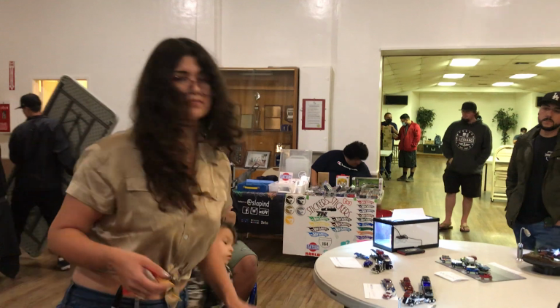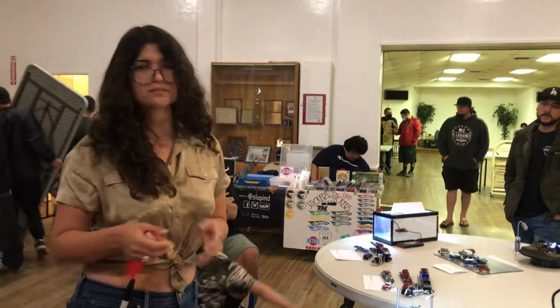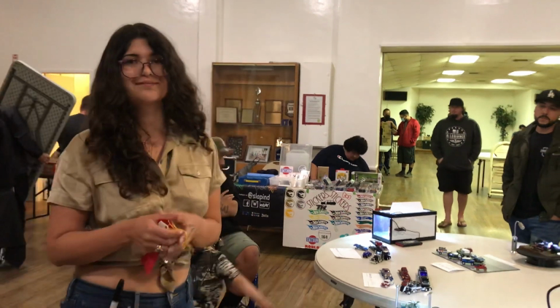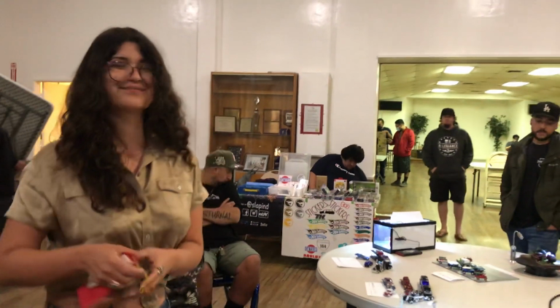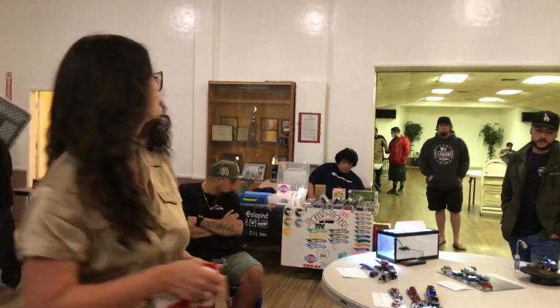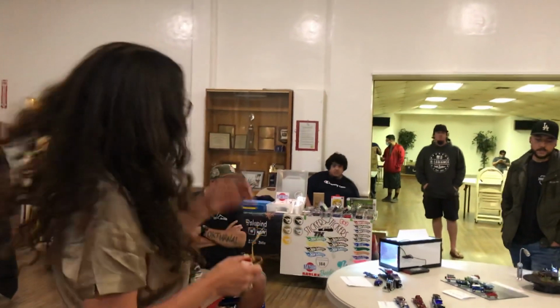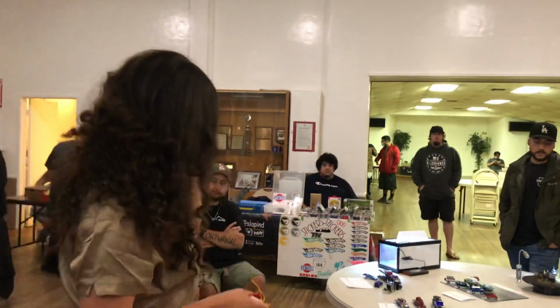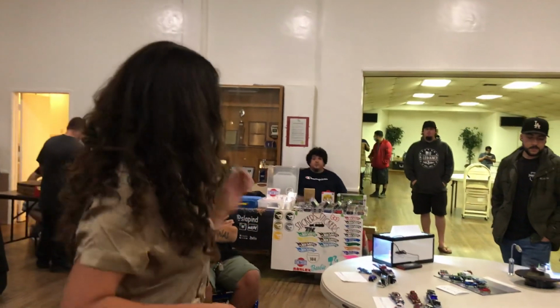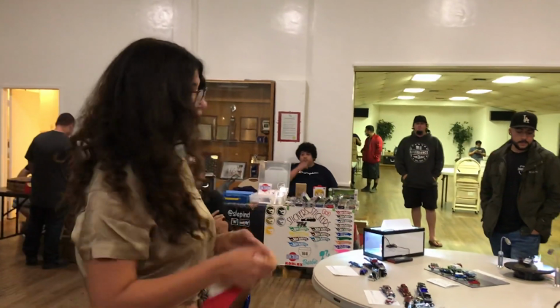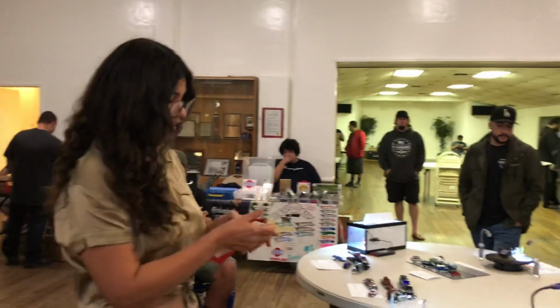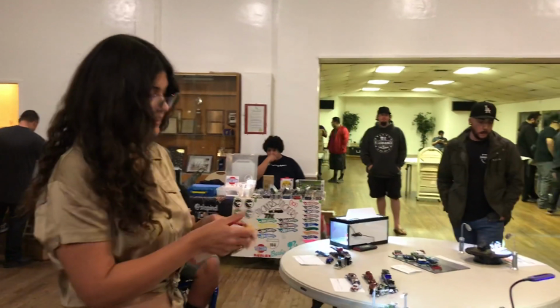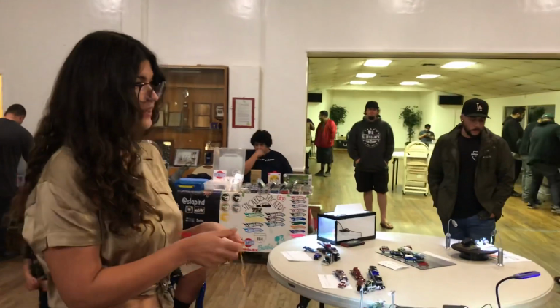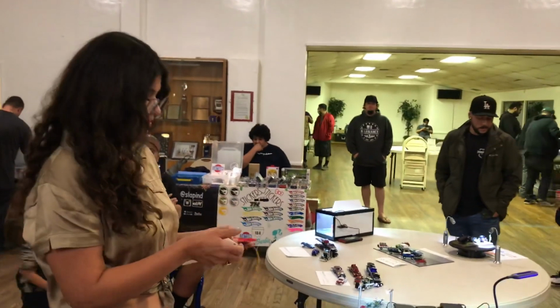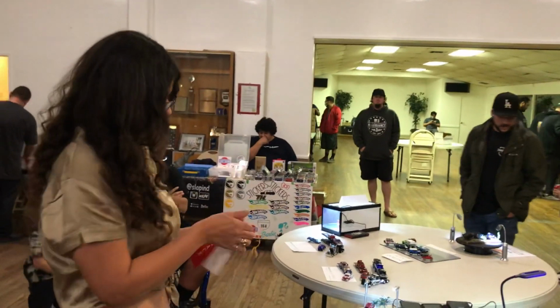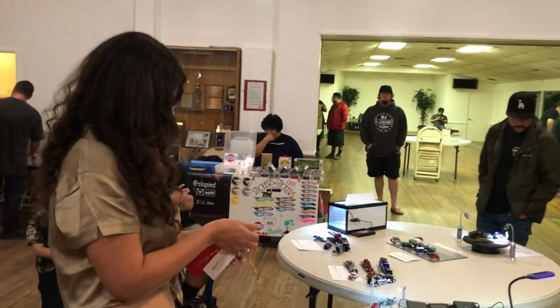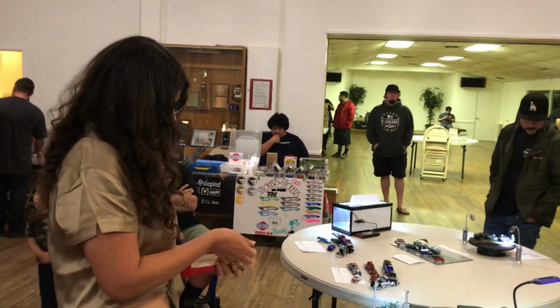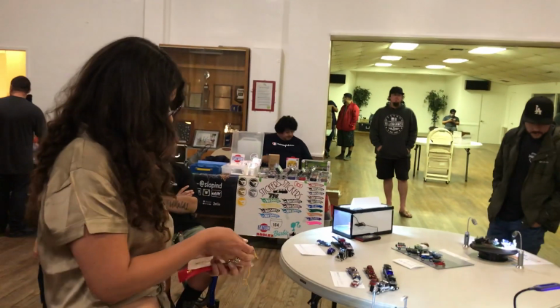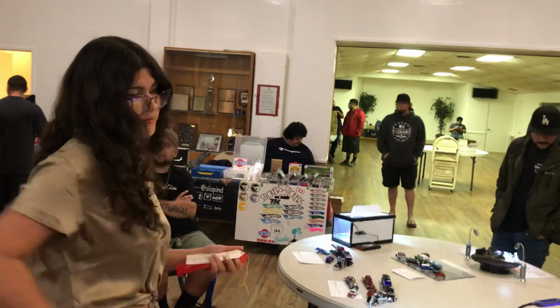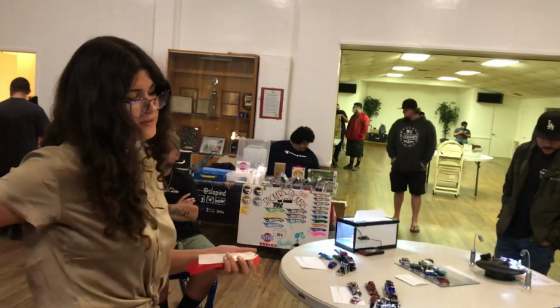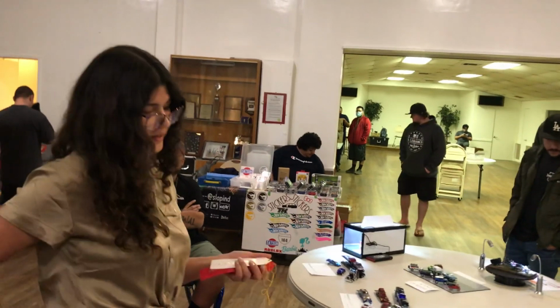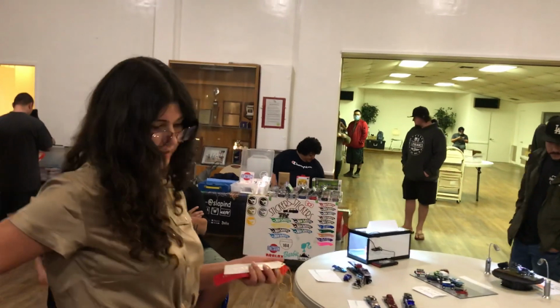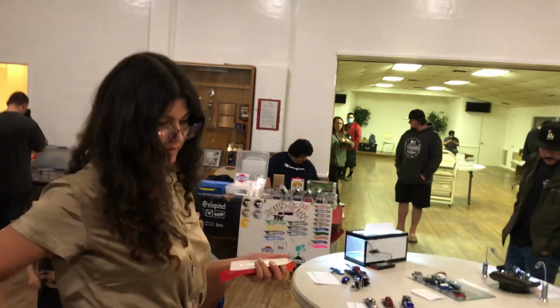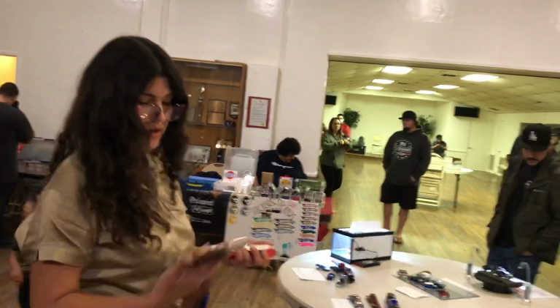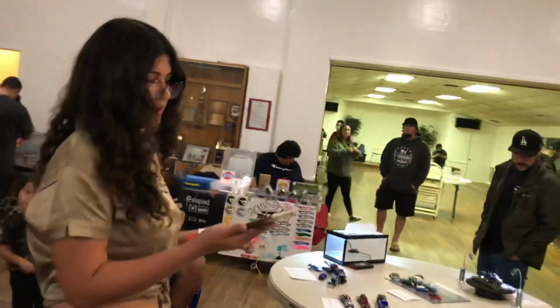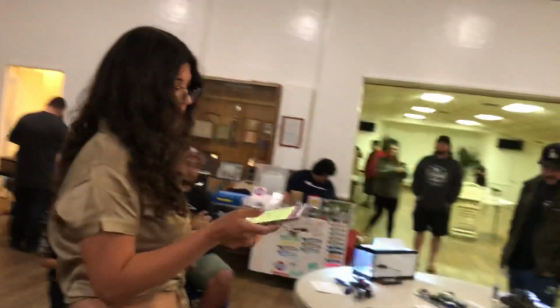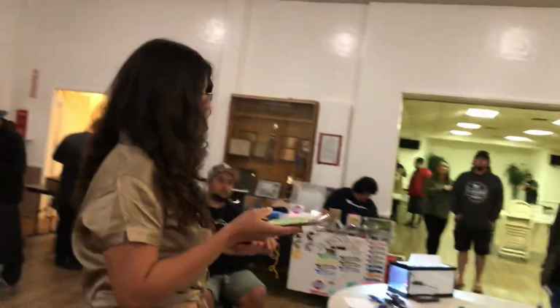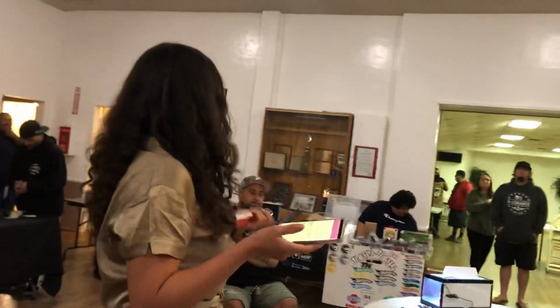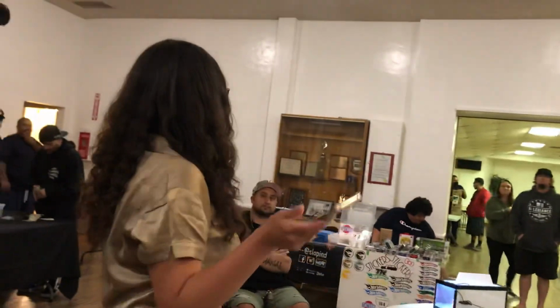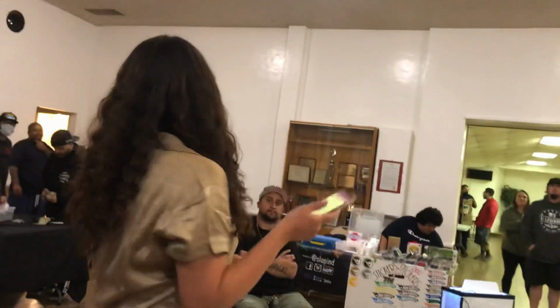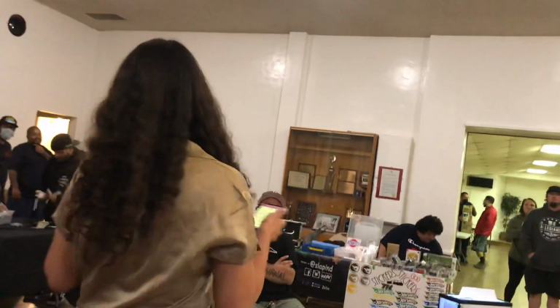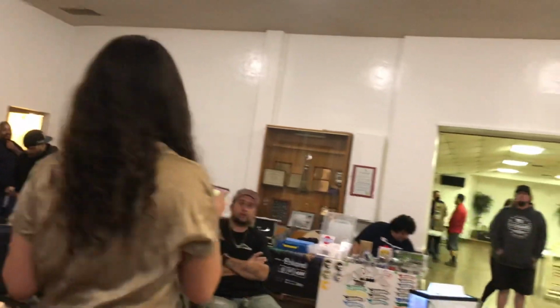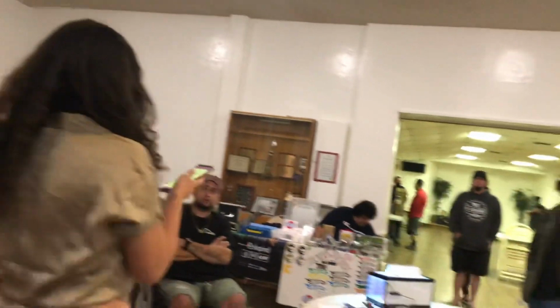All right, we're going to announce the winners right now. All right, guys, thank you so much for making it through tonight. Make sure you guys put your tables away when you're done.